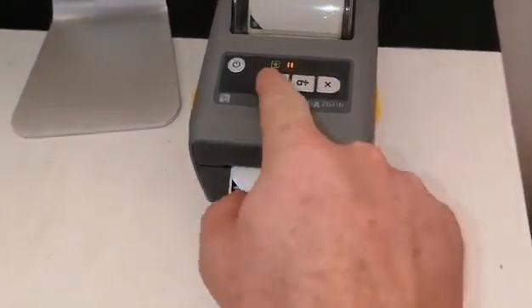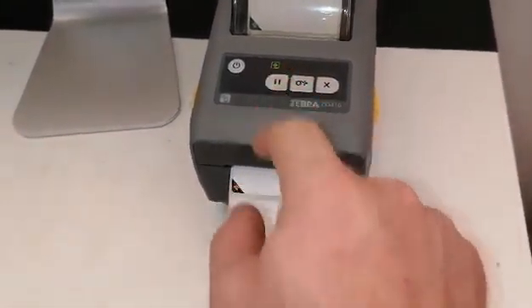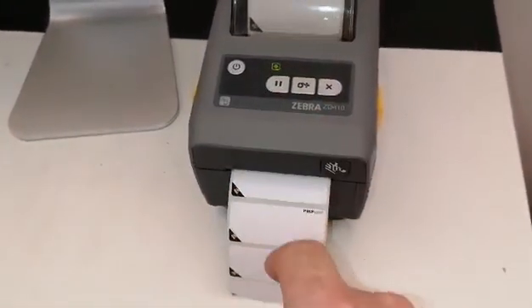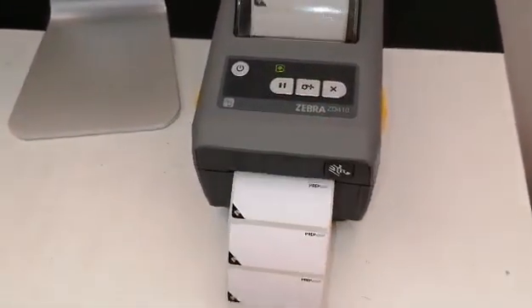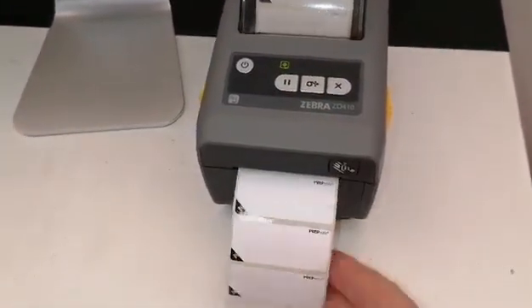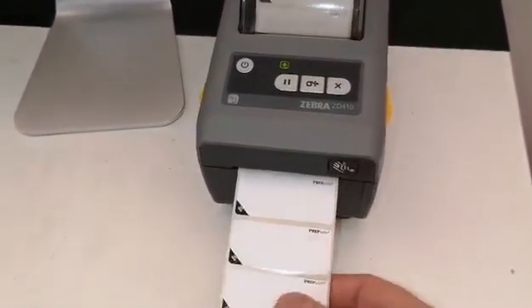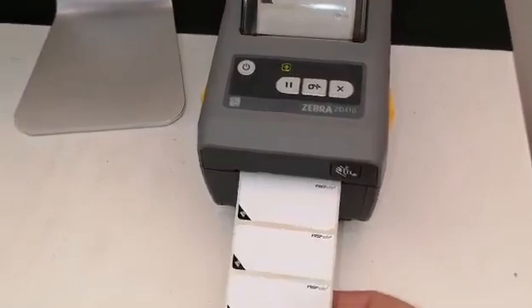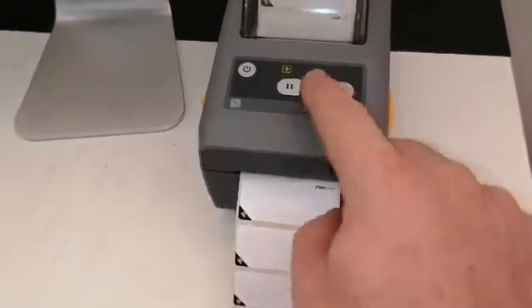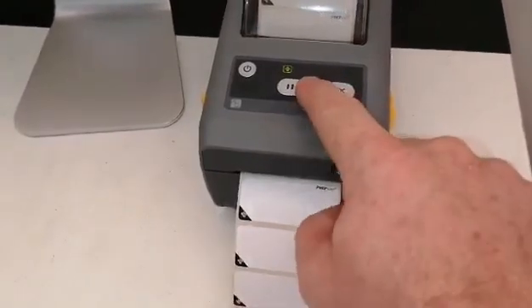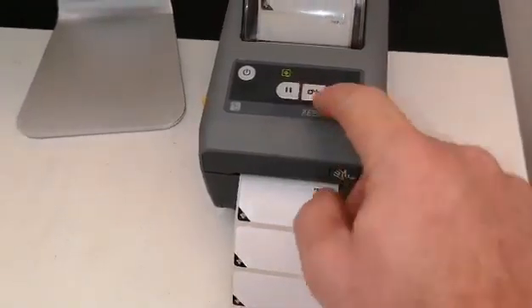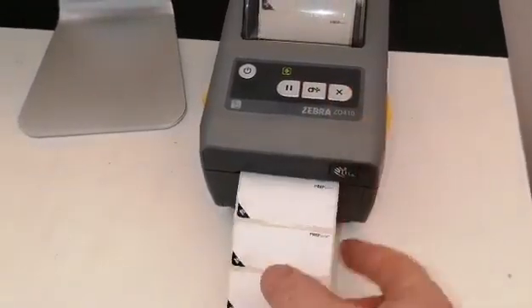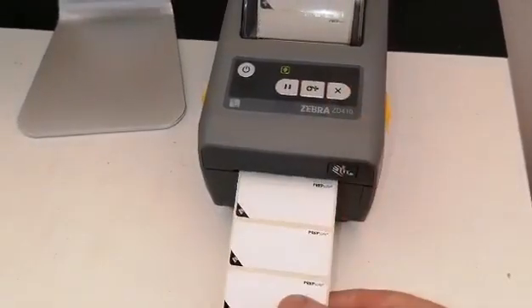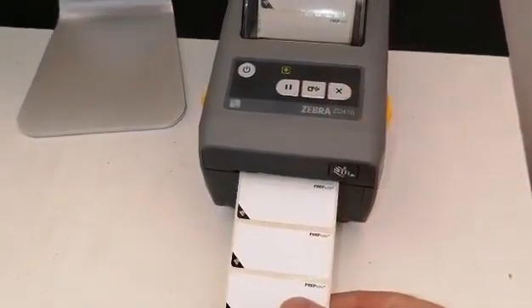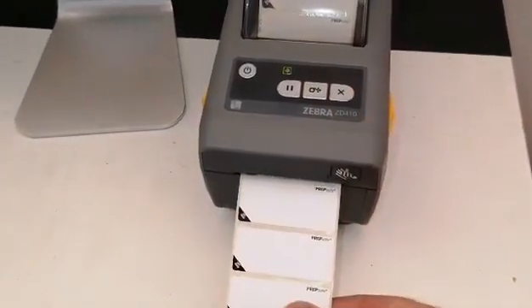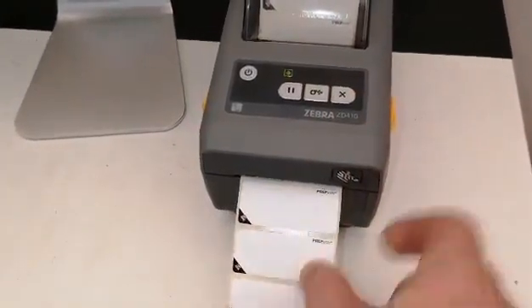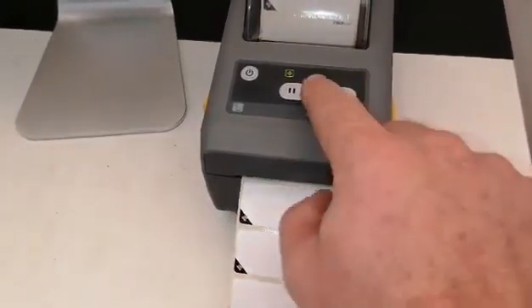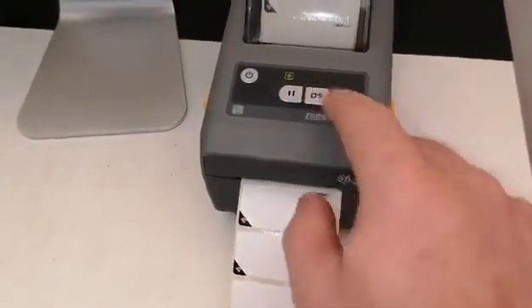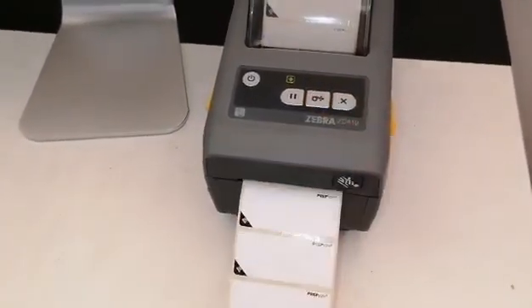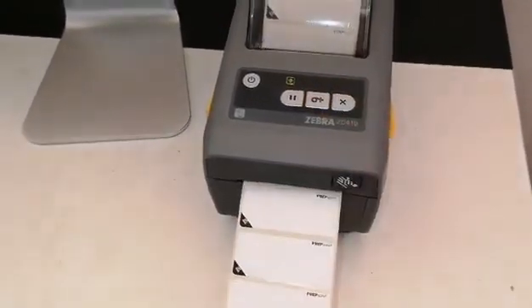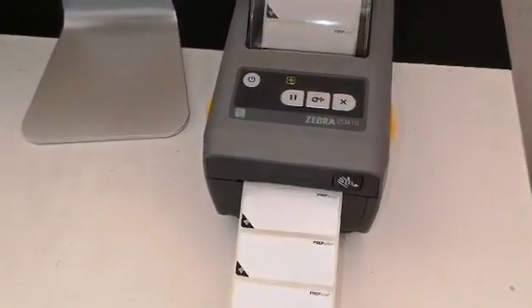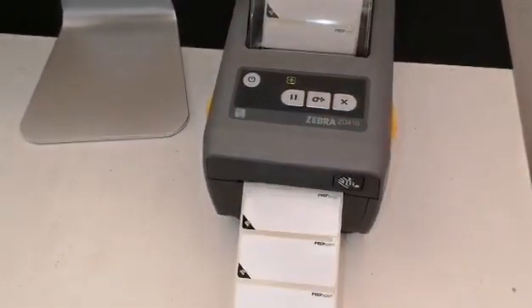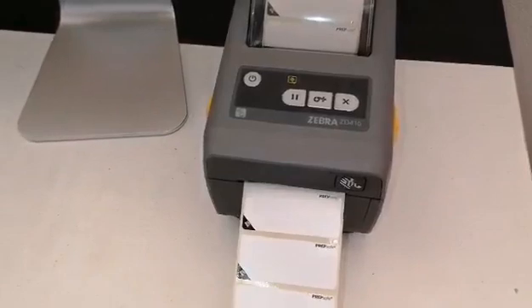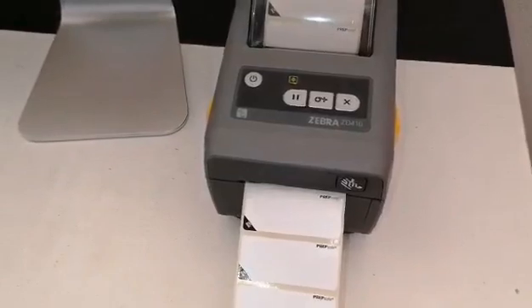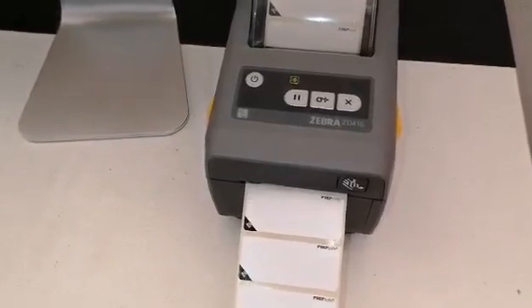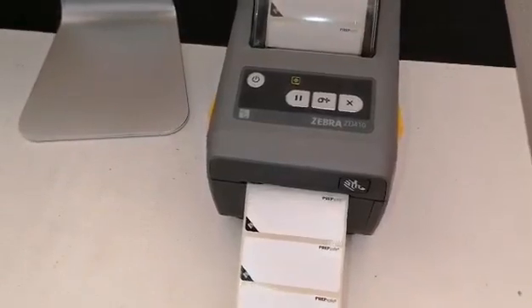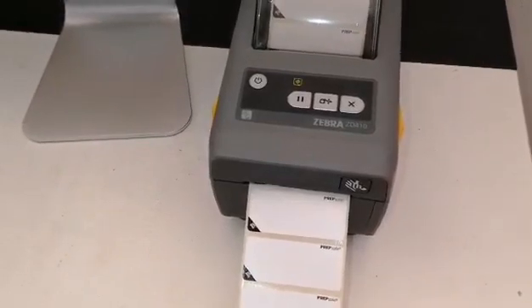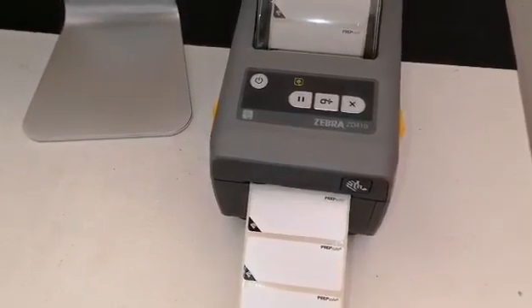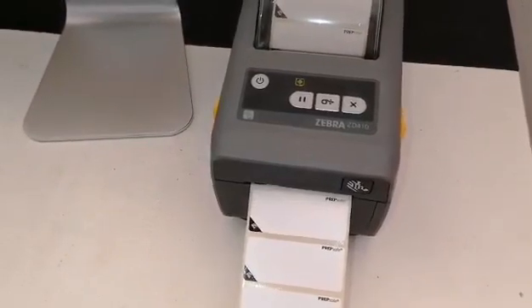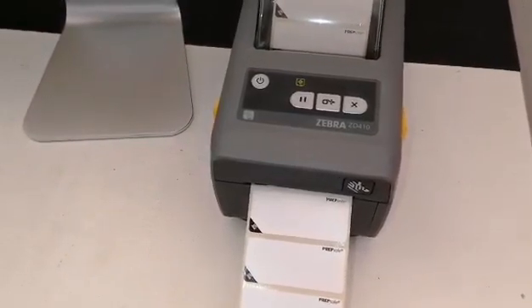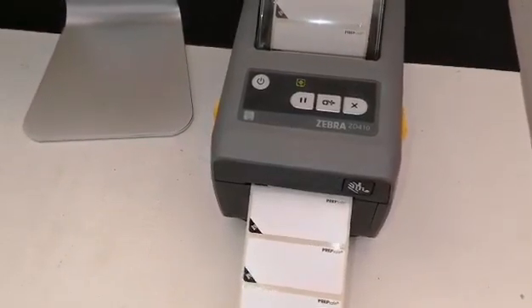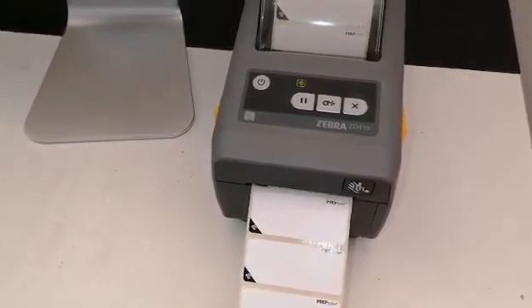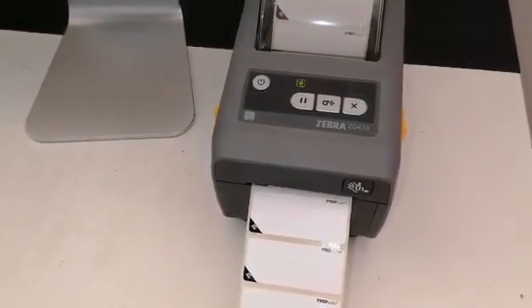Release the pause button and sometimes it will come back and feed labels correctly again. If it does not, you will need to initiate a label length reset.